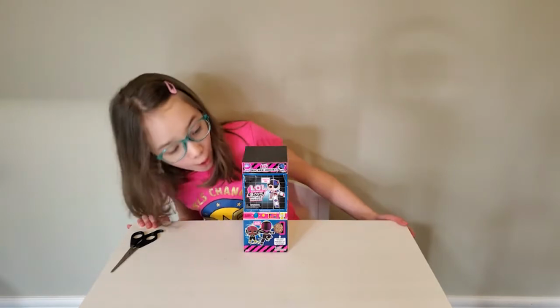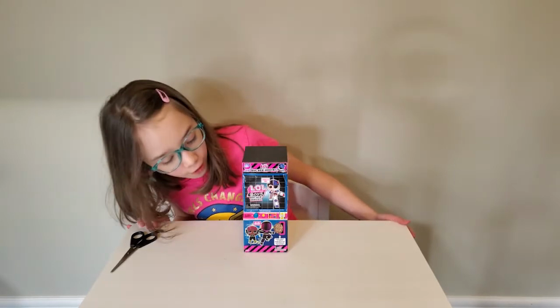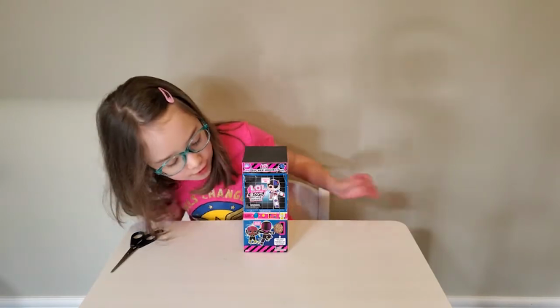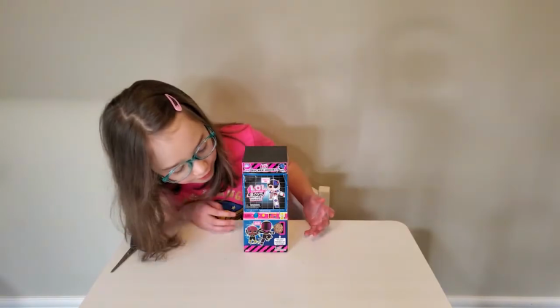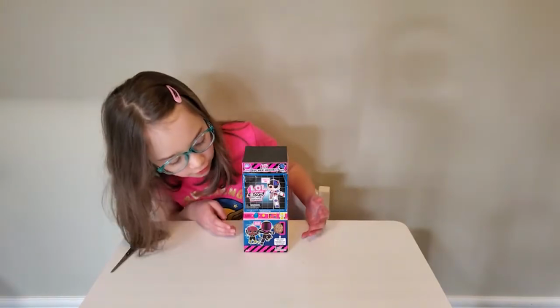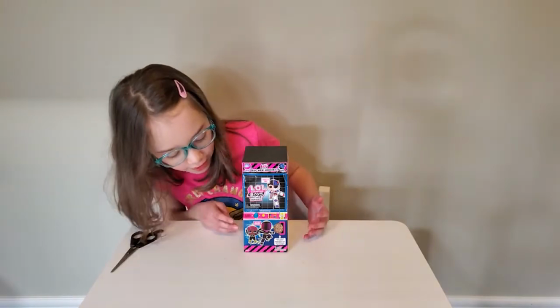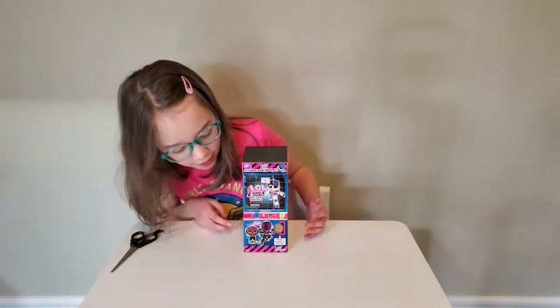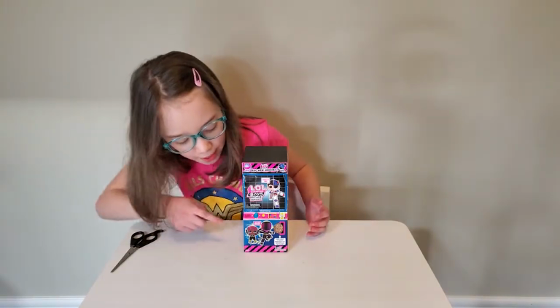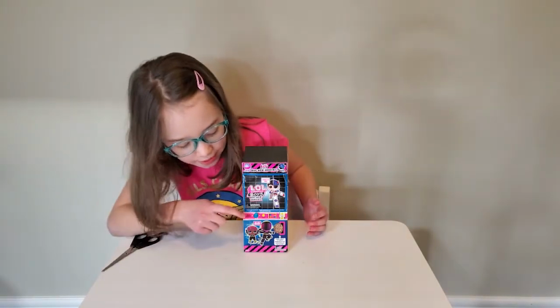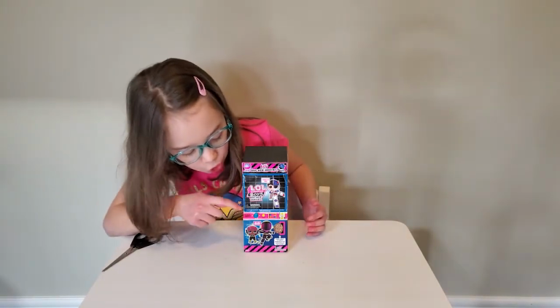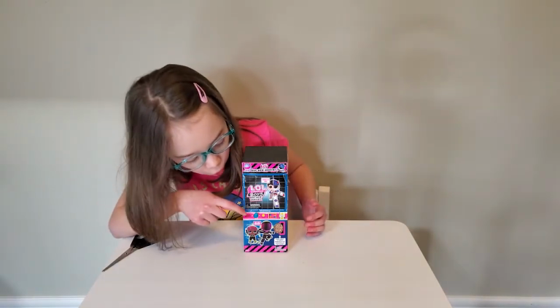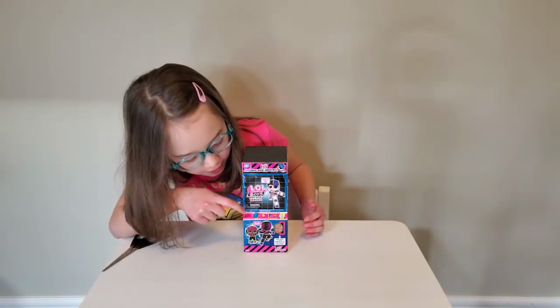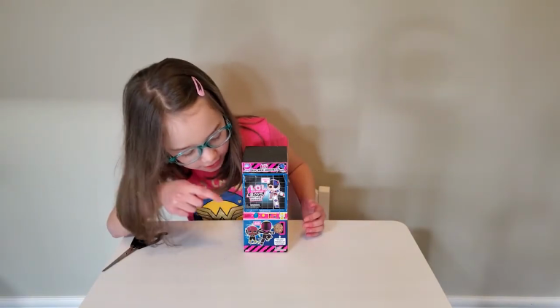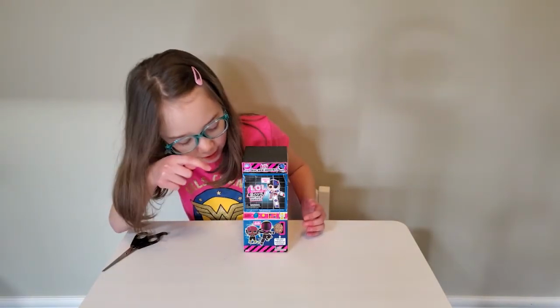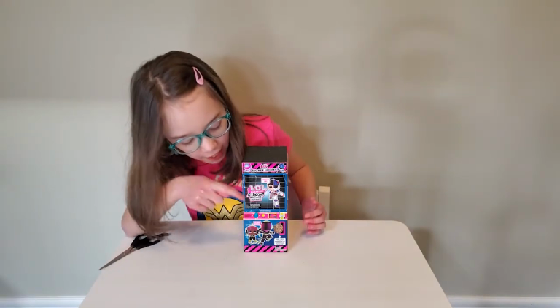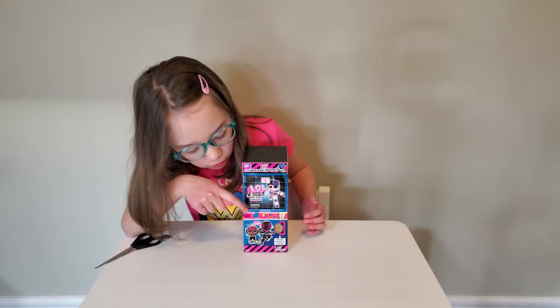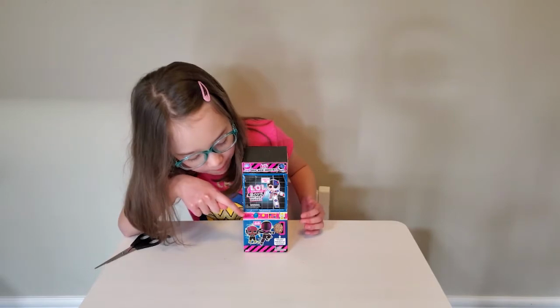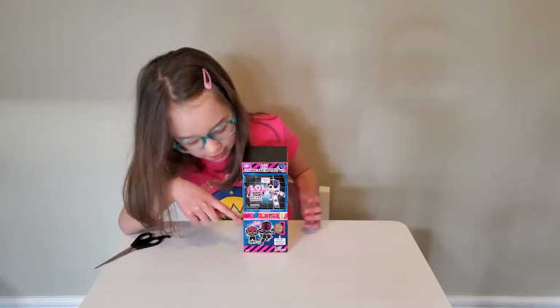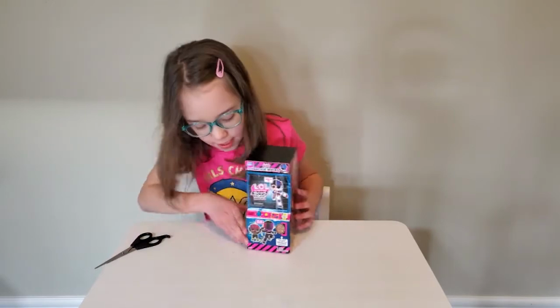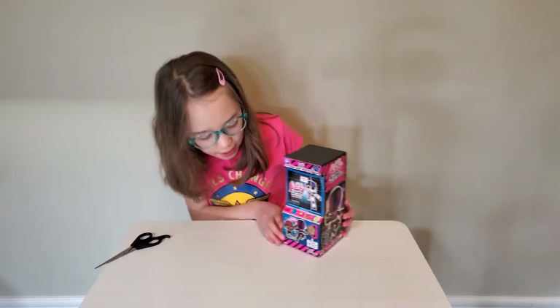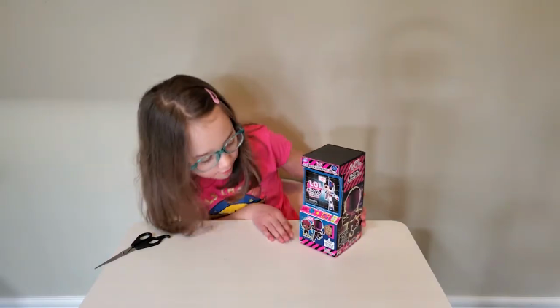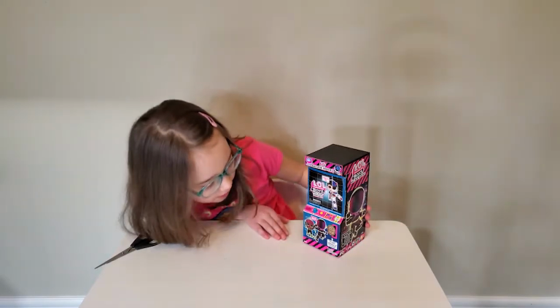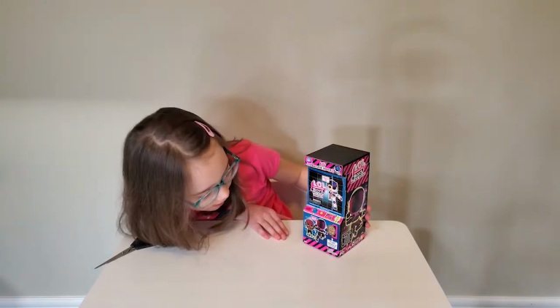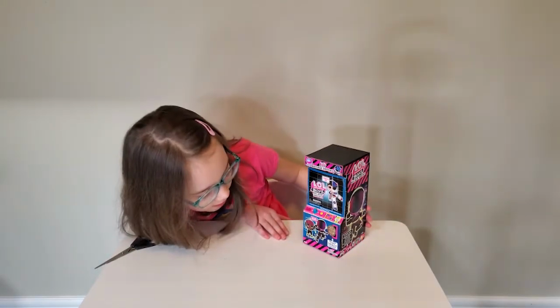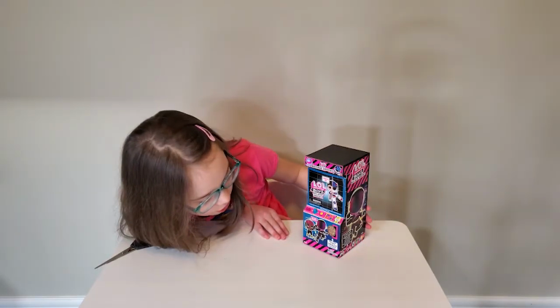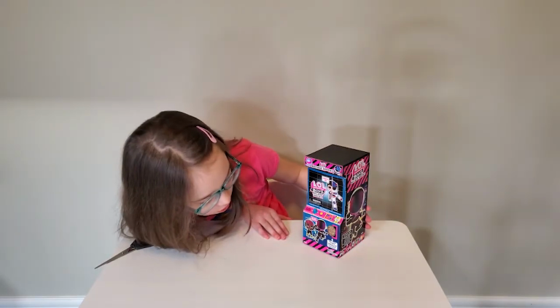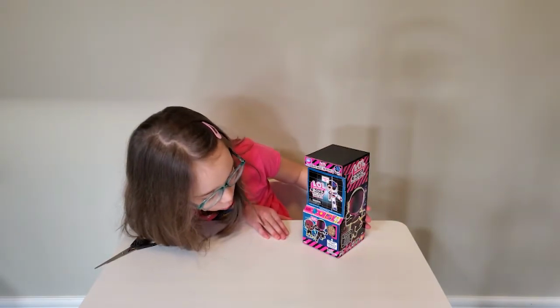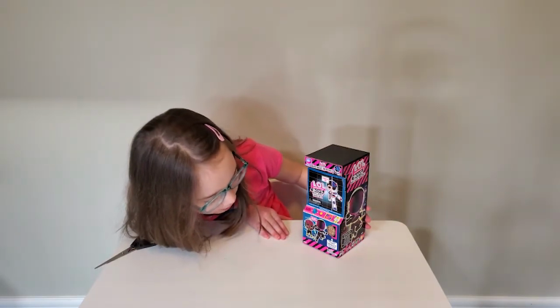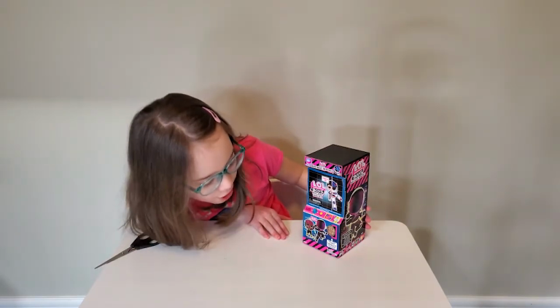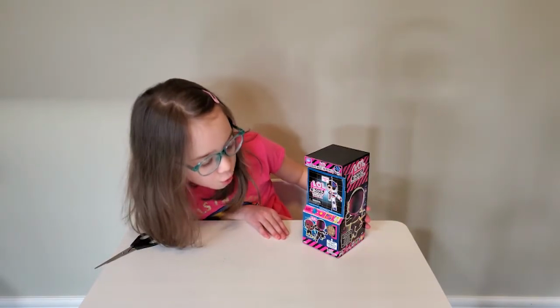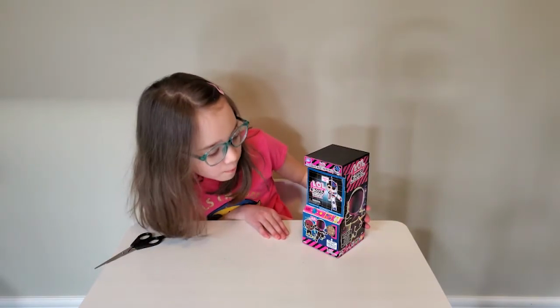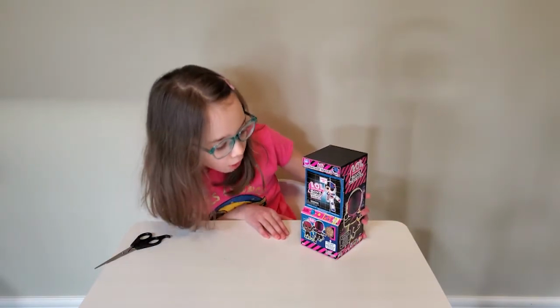Wow! This looks like an arcade game. It has a joystick and a lot of buttons. It even says 'insert token to unbox.'